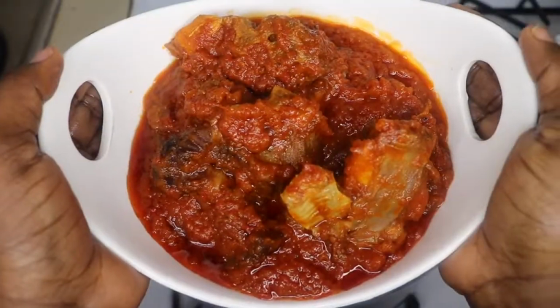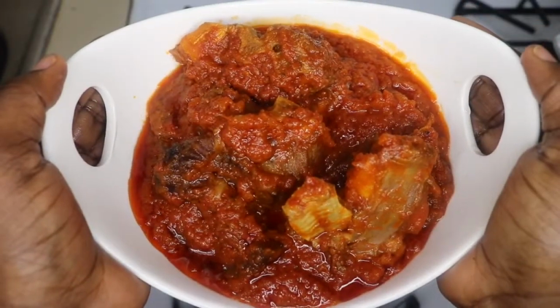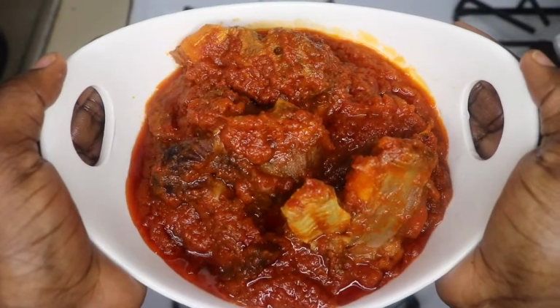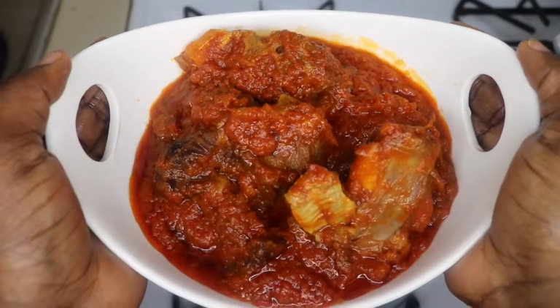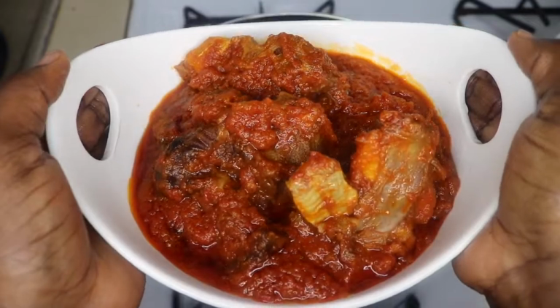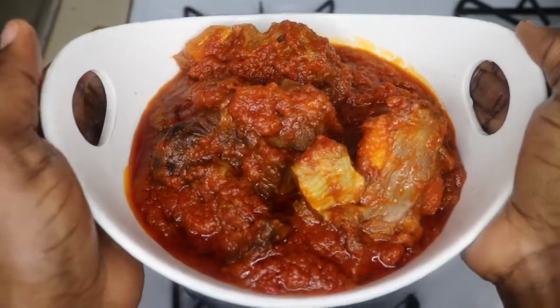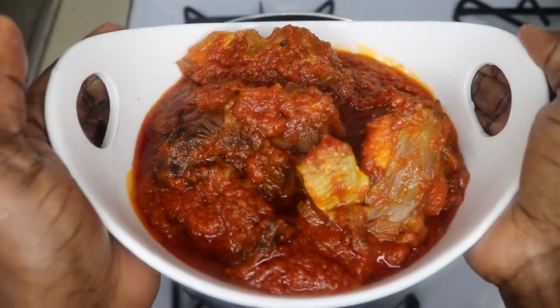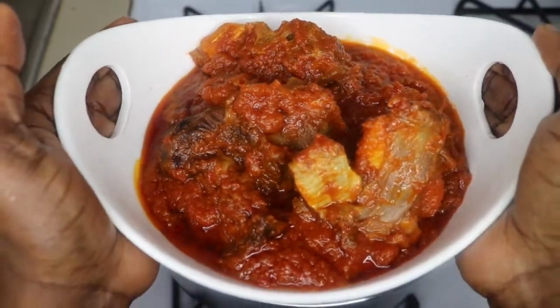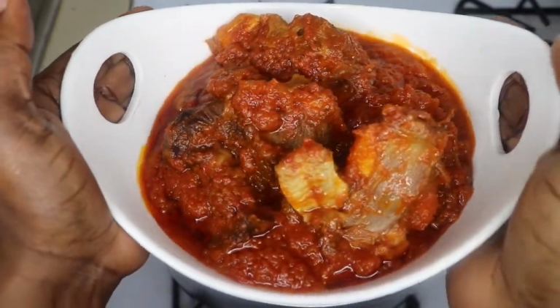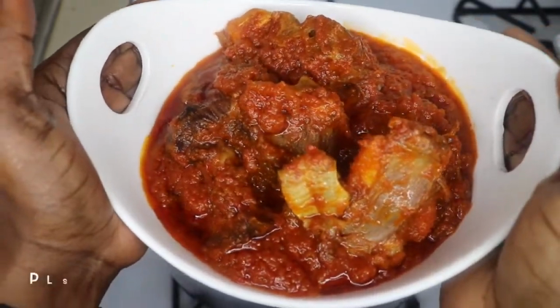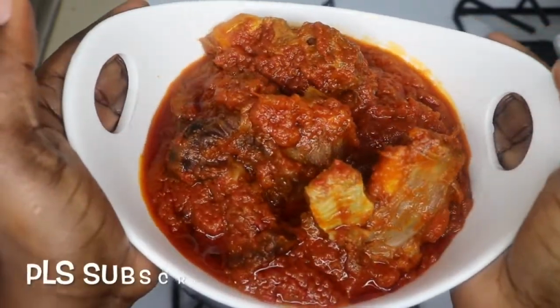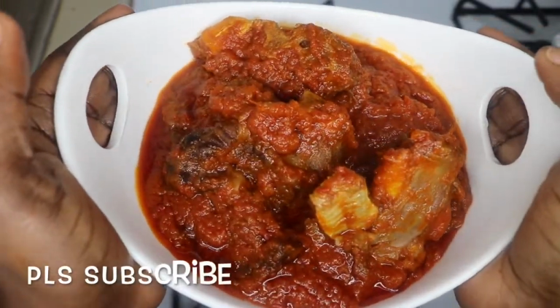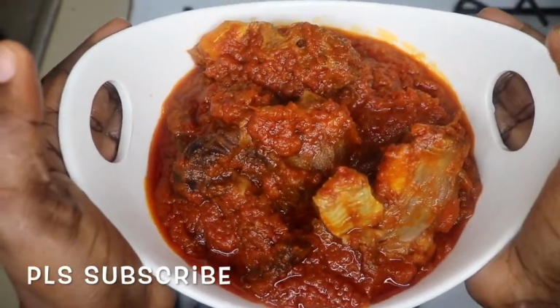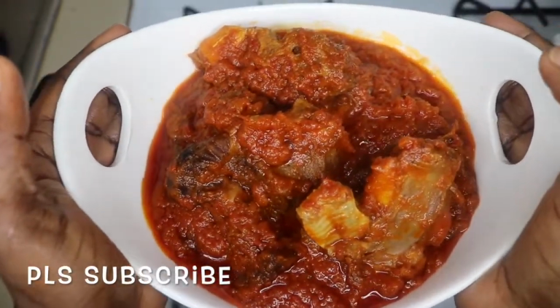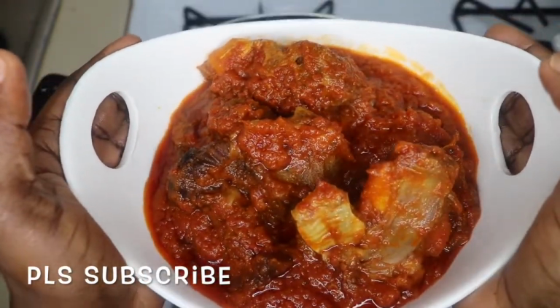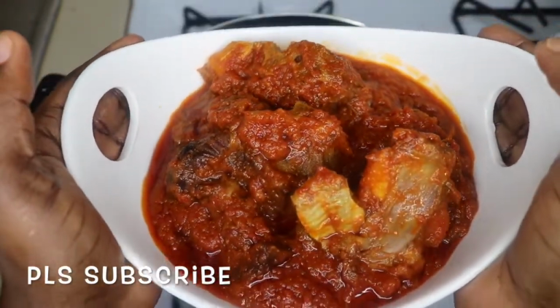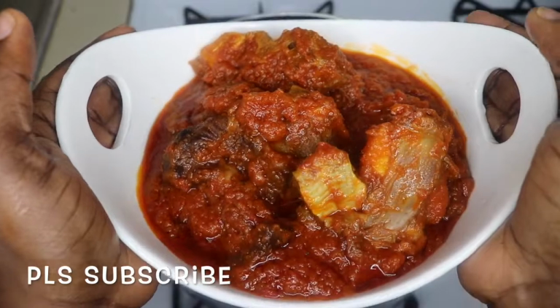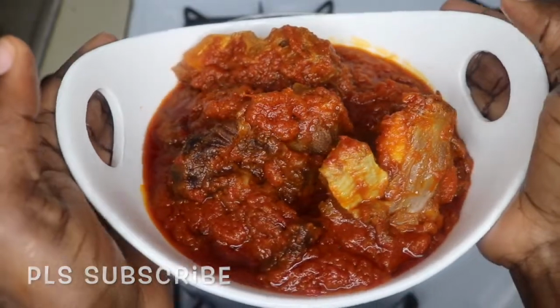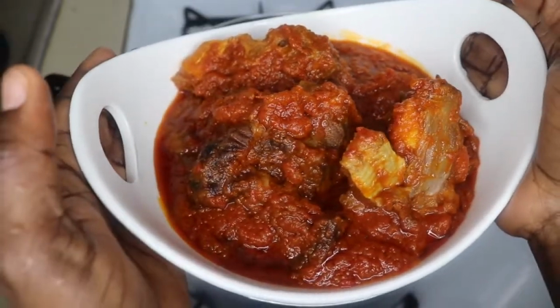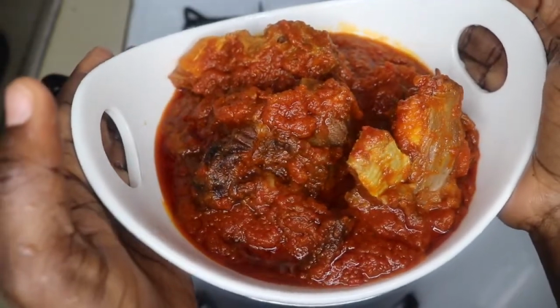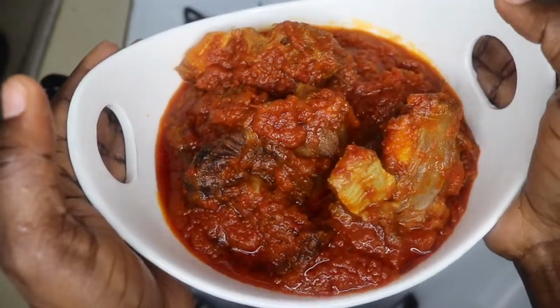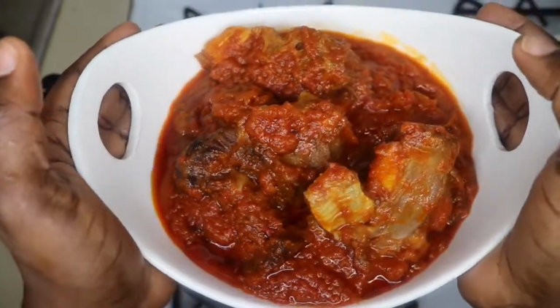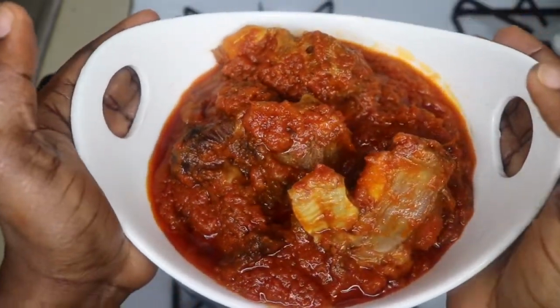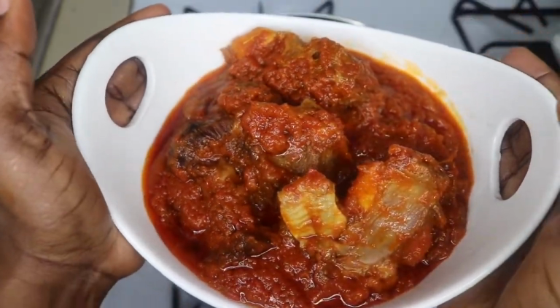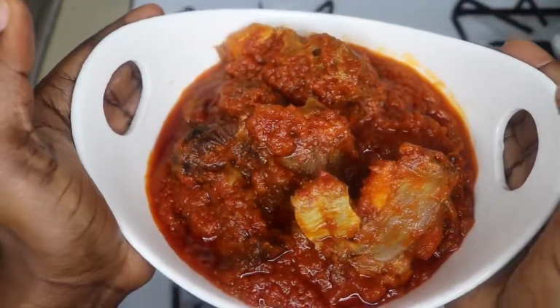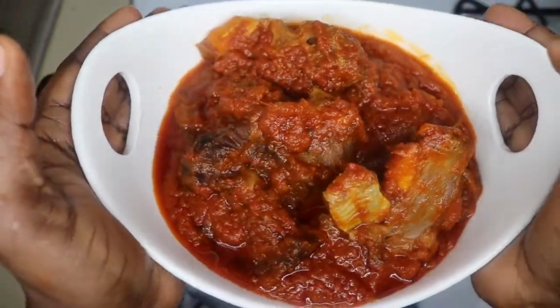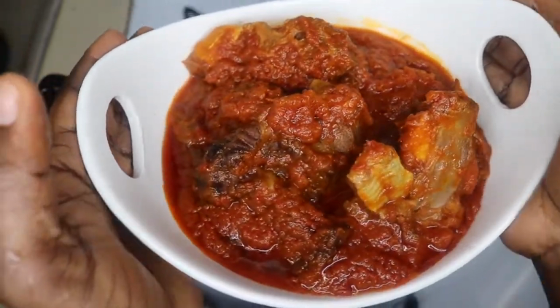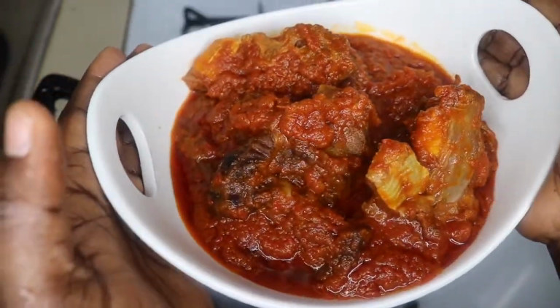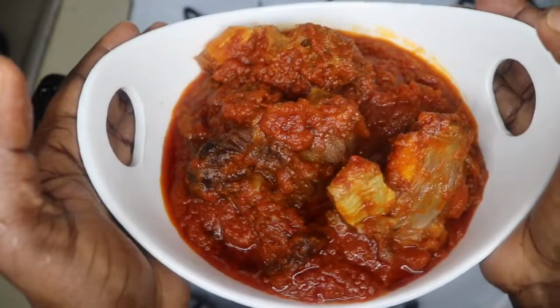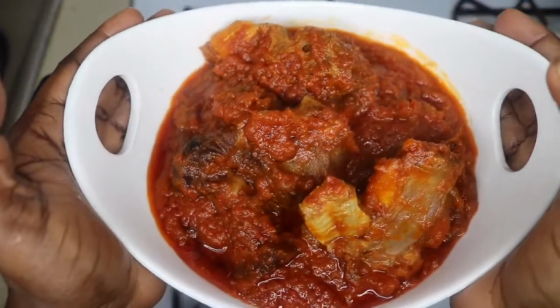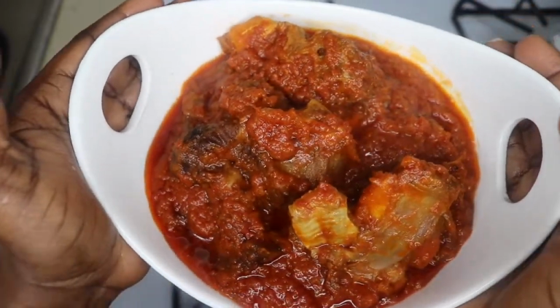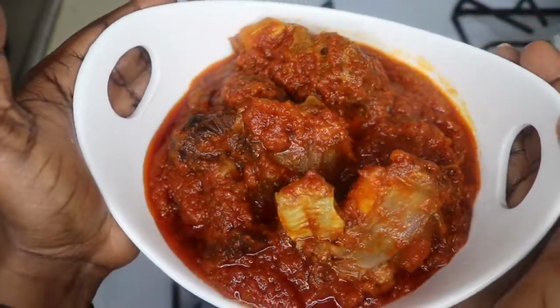And there you have it — your simple and easy goat meat stew! Thank you so much for watching. I will see you in my next video. Please don't forget to comment, like, and subscribe, and have a great and wonderful day. Bye!